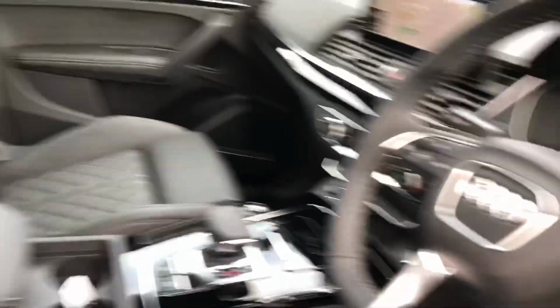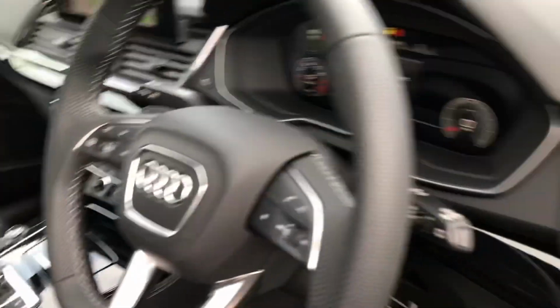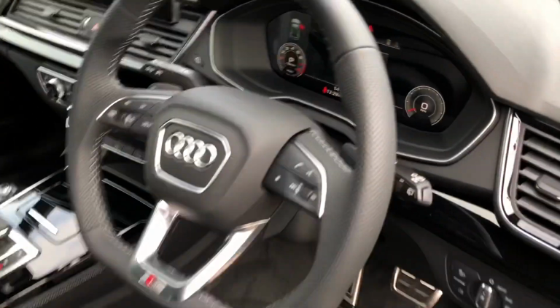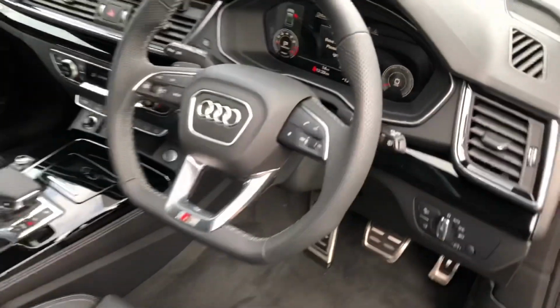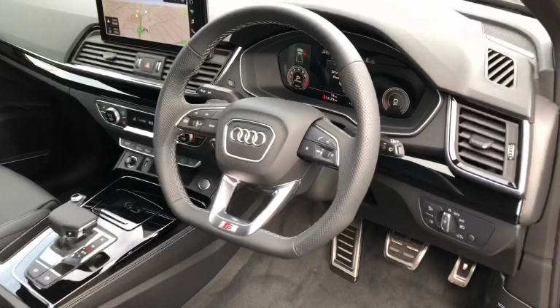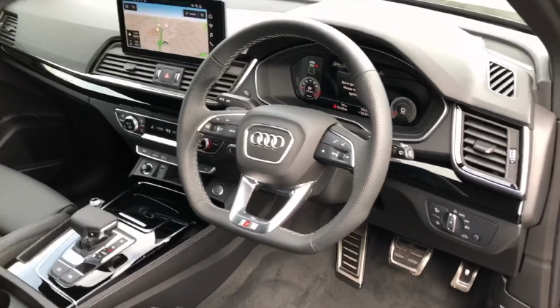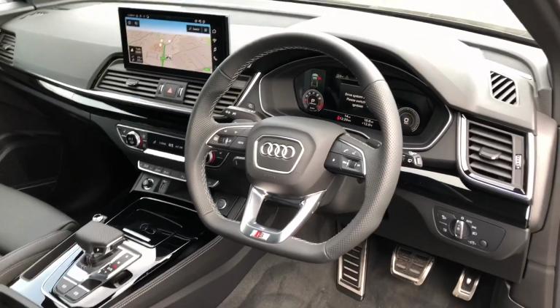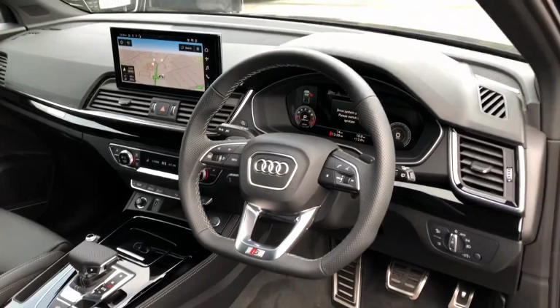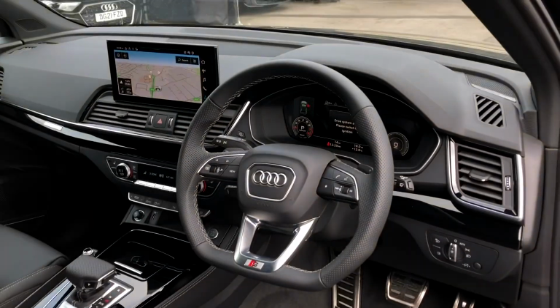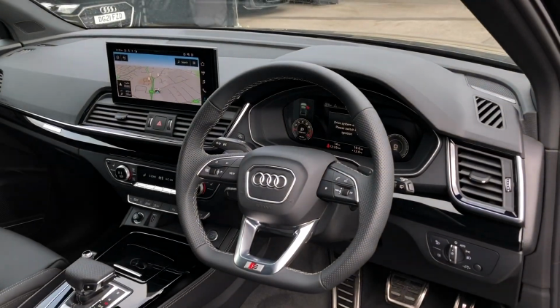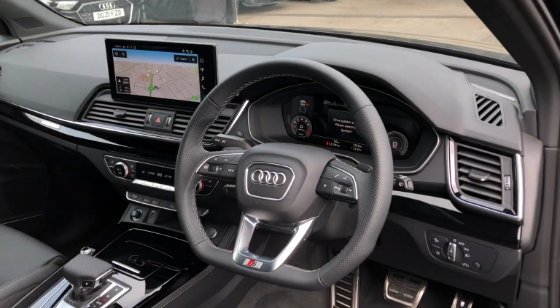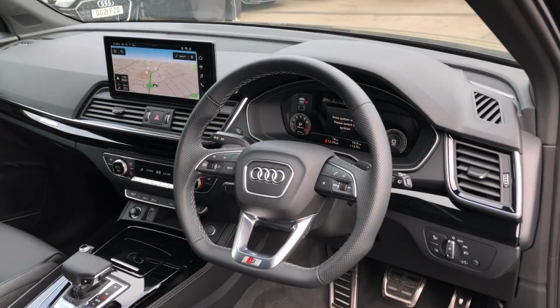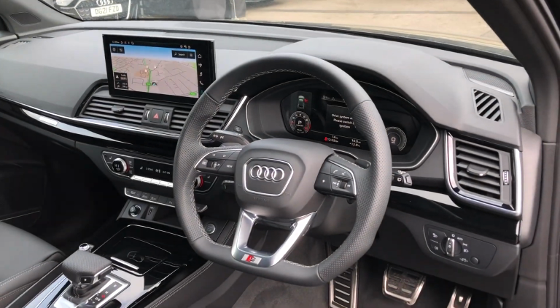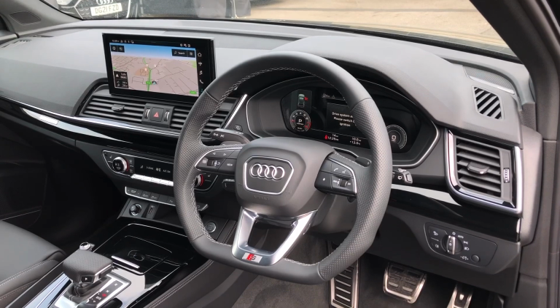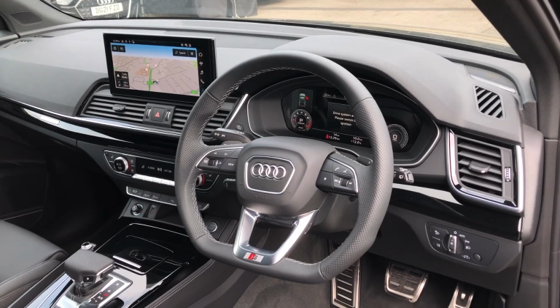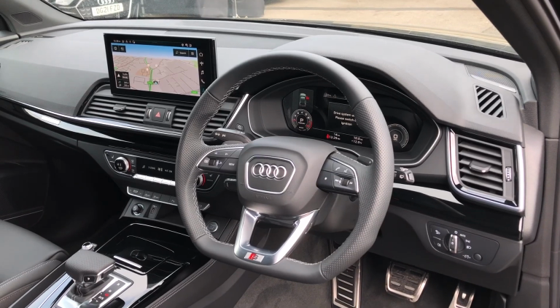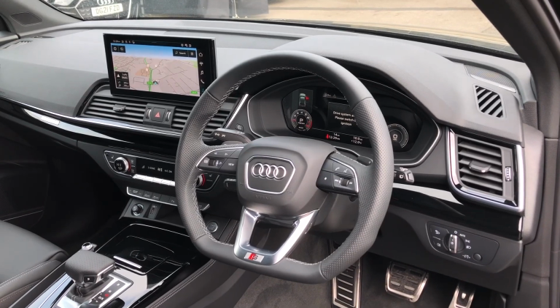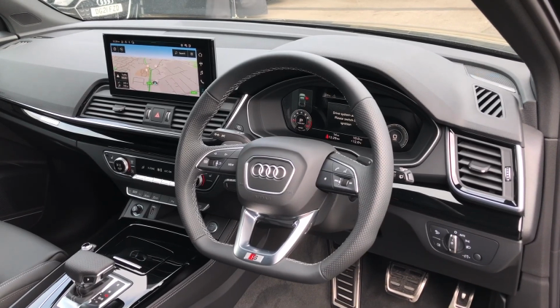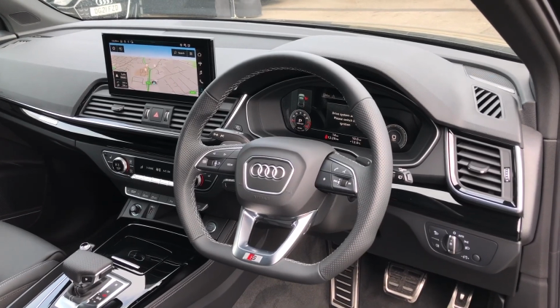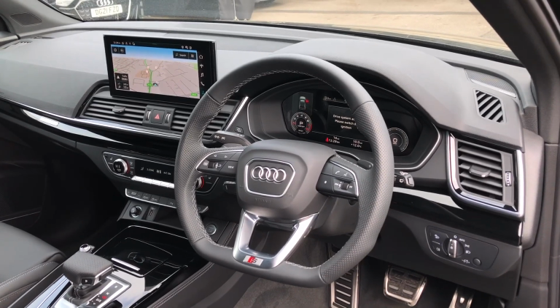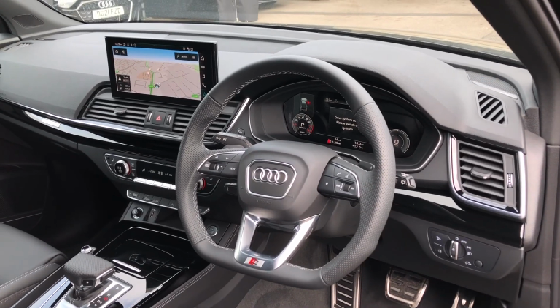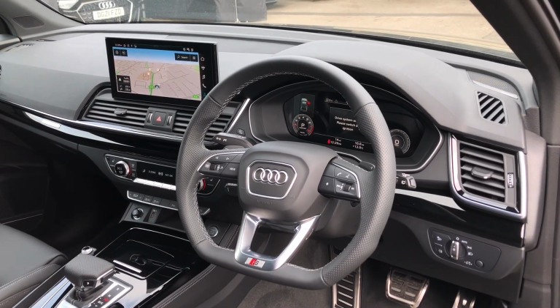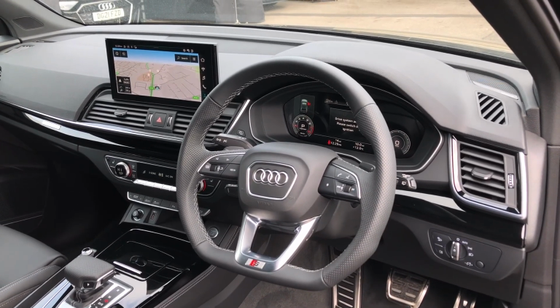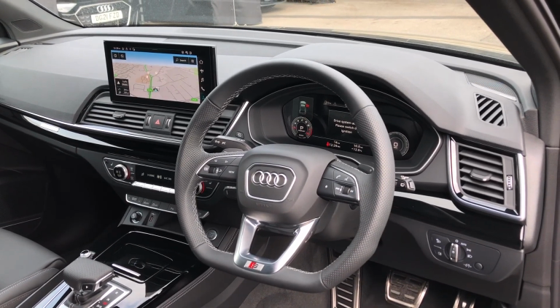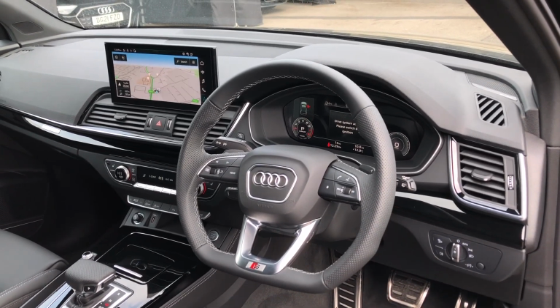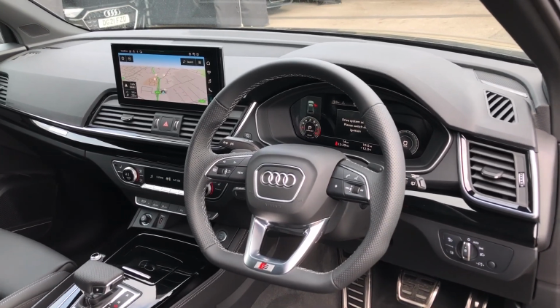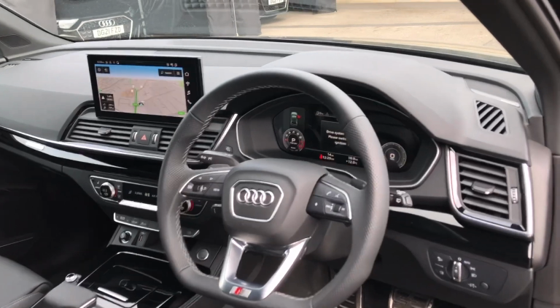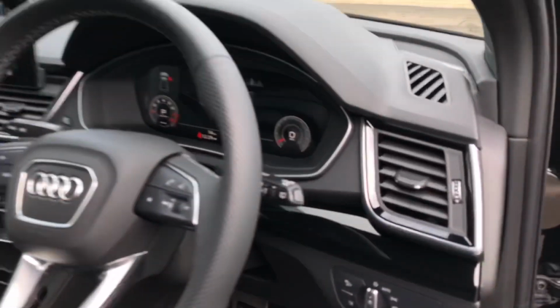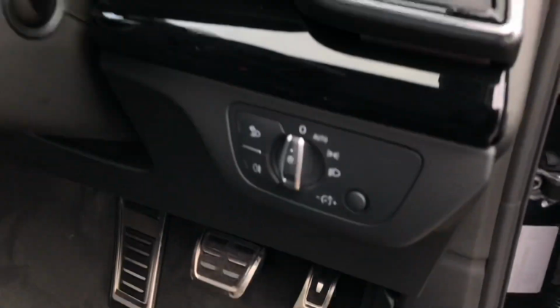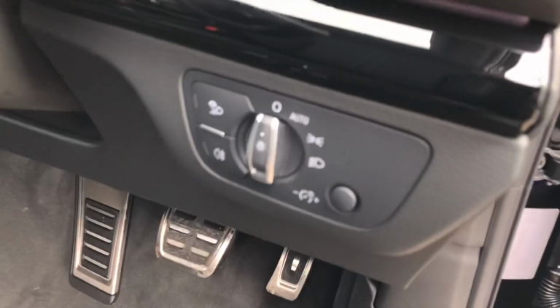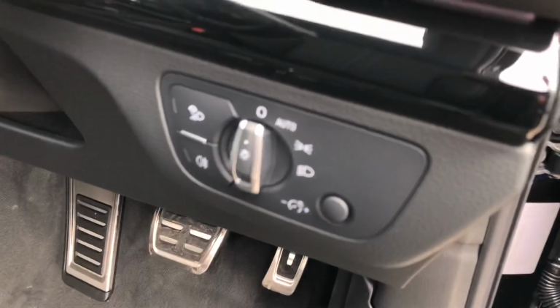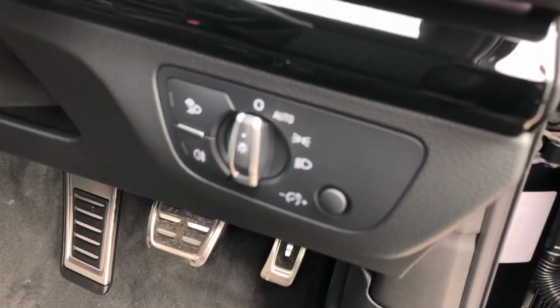The driver gets a very nice three-spoke flat bottom multifunction steering wheel to control the Audi Virtual Cockpit in front of them, which we'll talk about in just a moment. To the right of the wheel you get your automatic headlight settings.